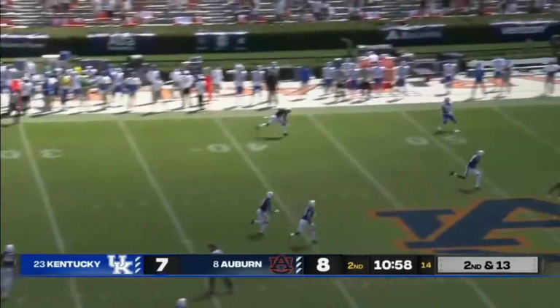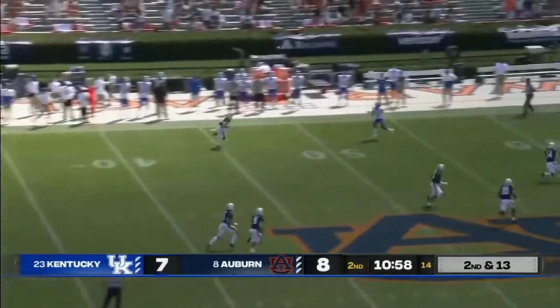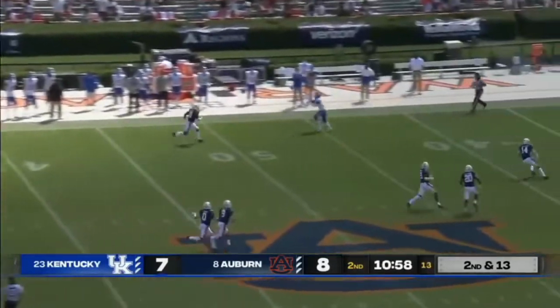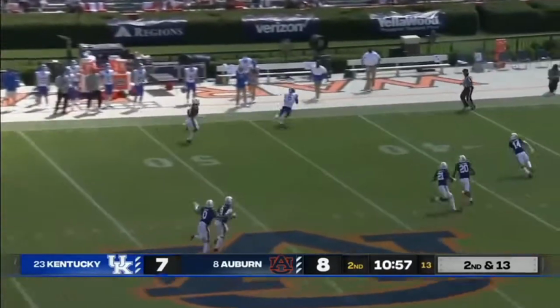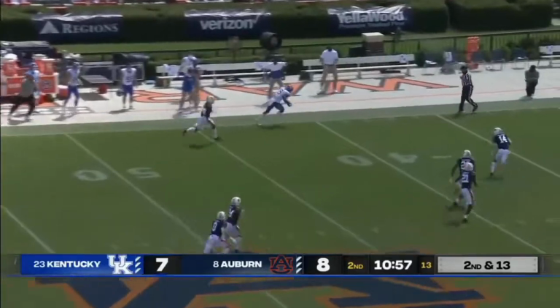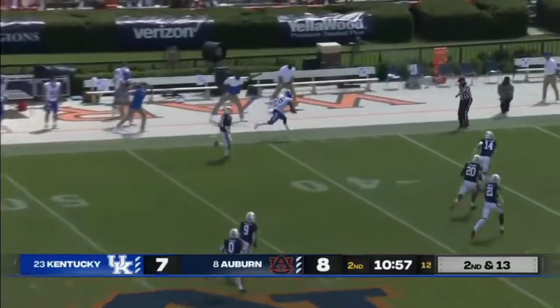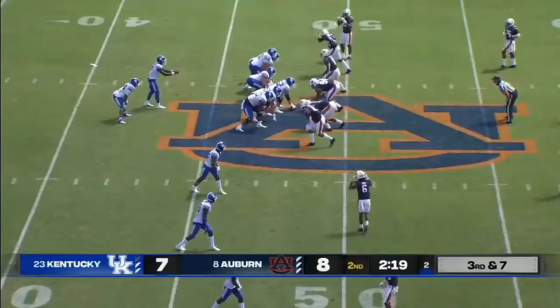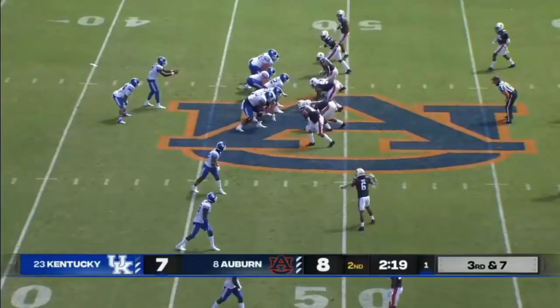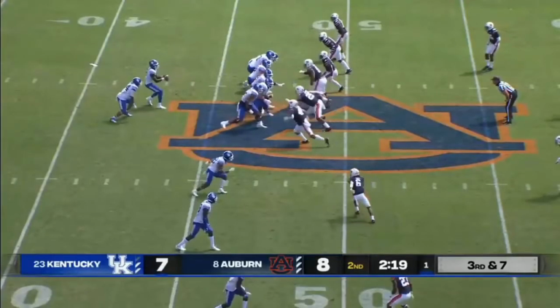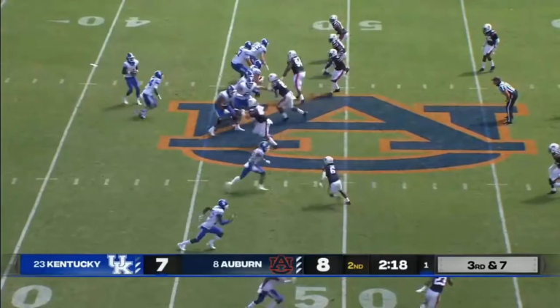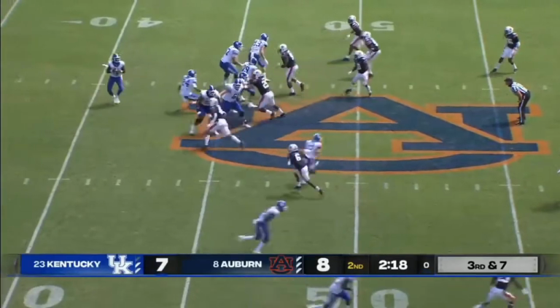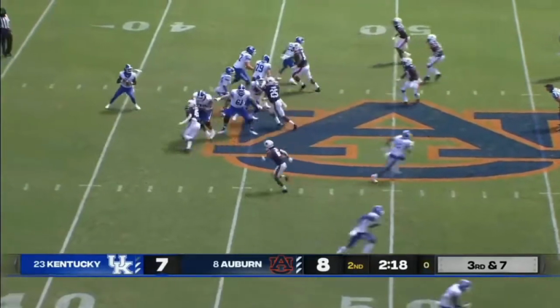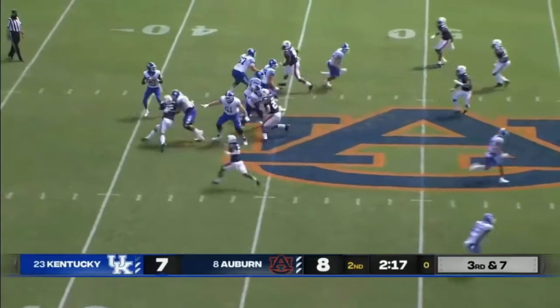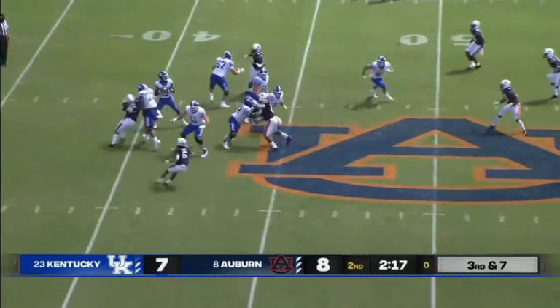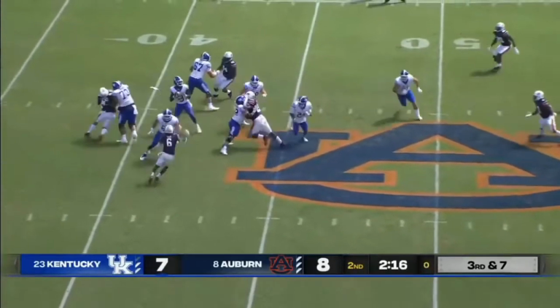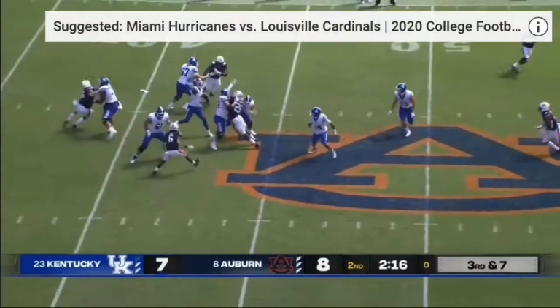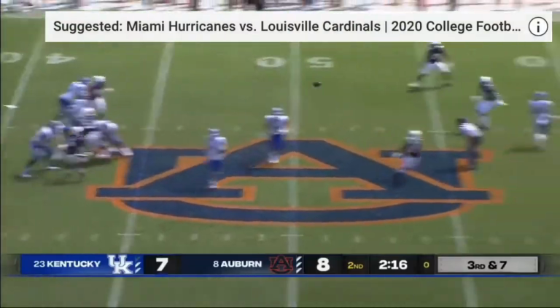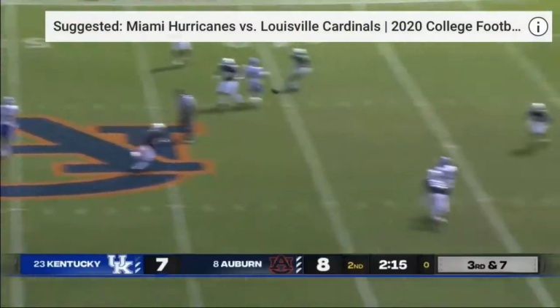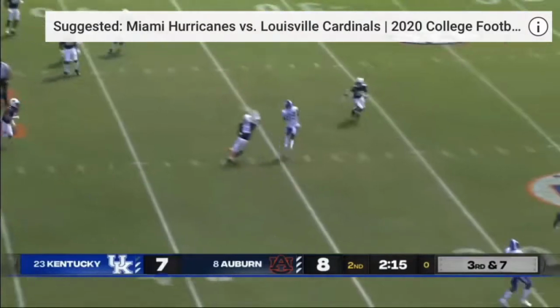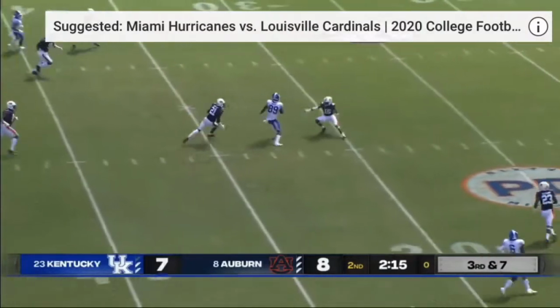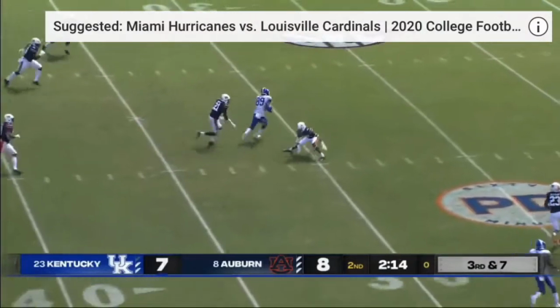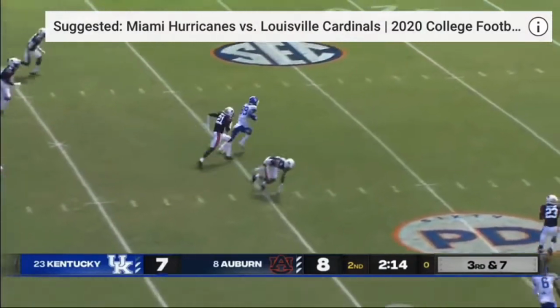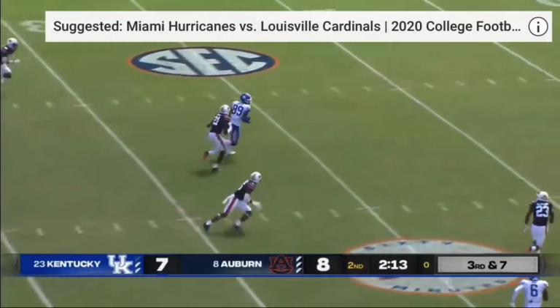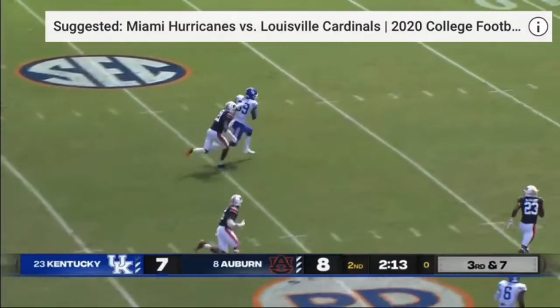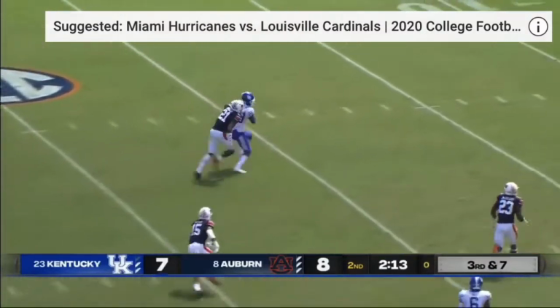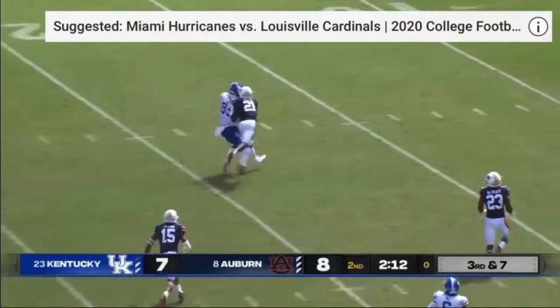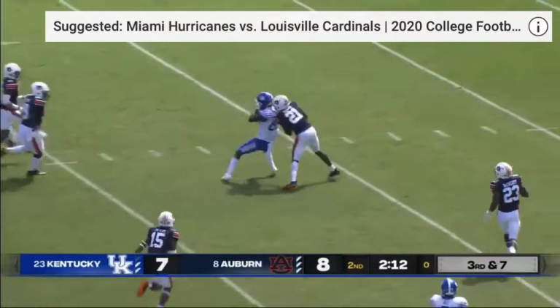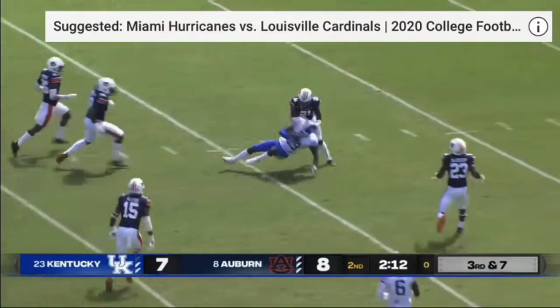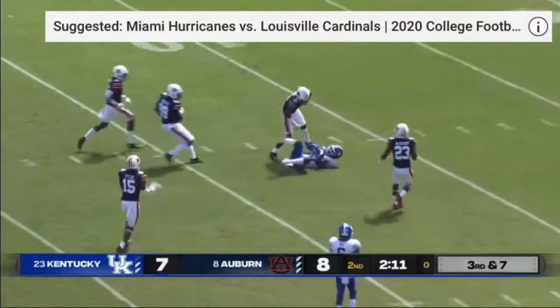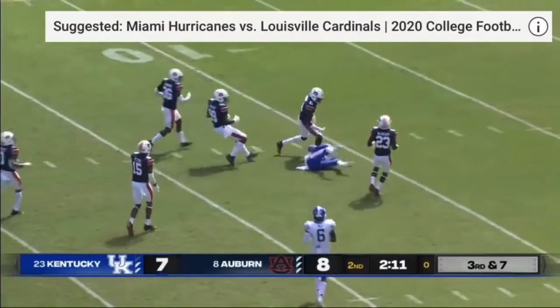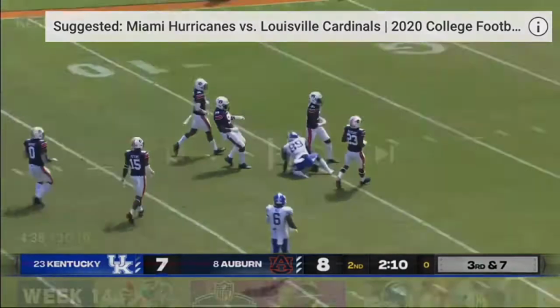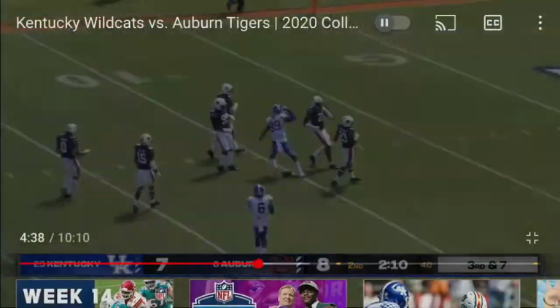Terry Wilson going deep down the sideline. Second of that play clock. With one tick left, they get the snap away — Wilson over the middle, caught, first down Kentucky. And a sprint — Daly caught from behind.